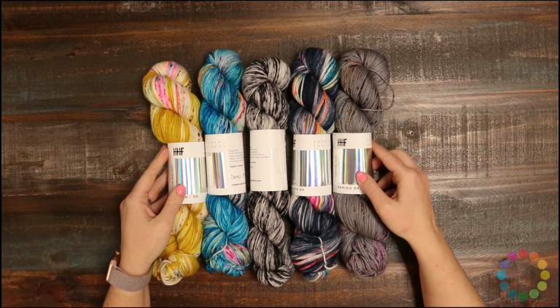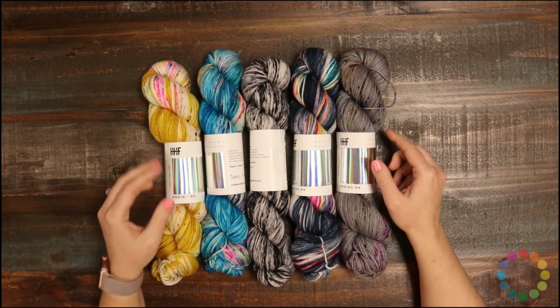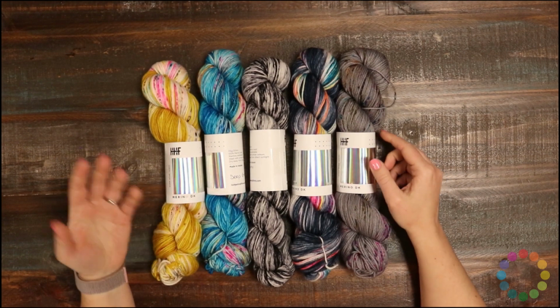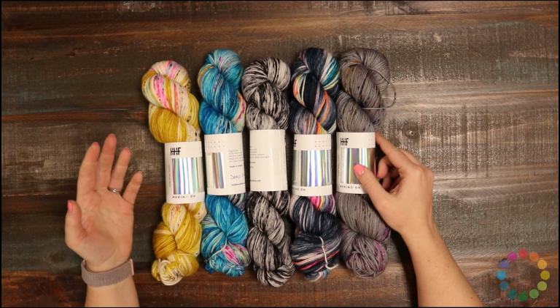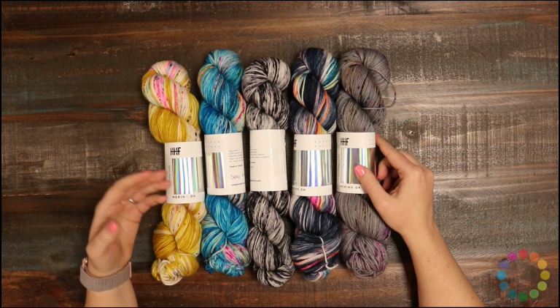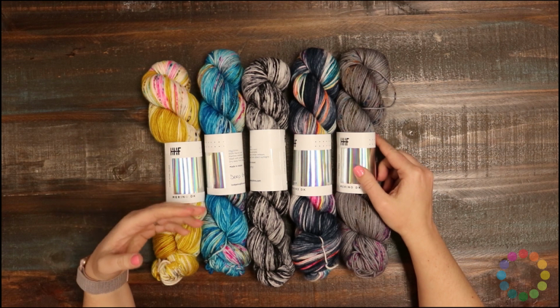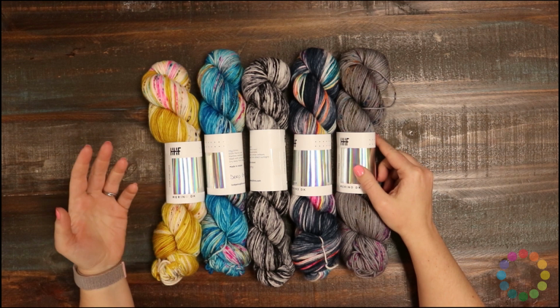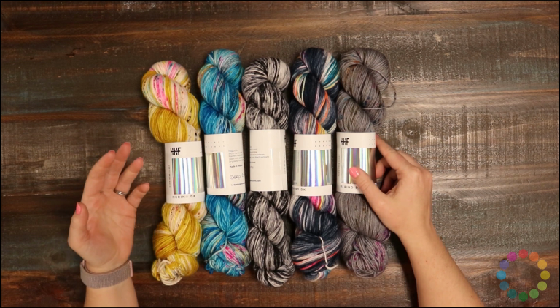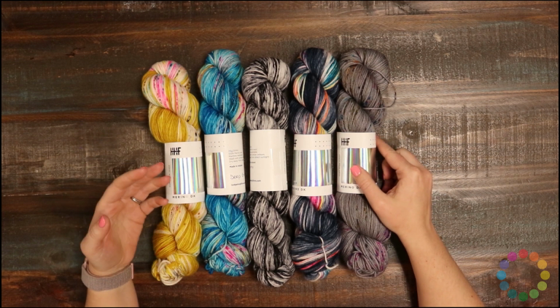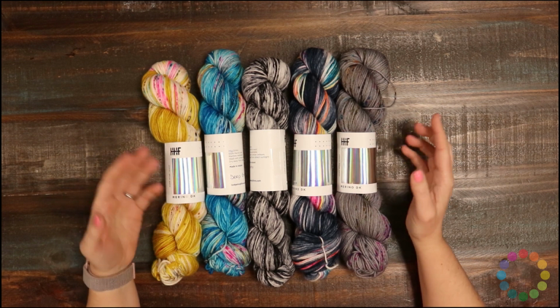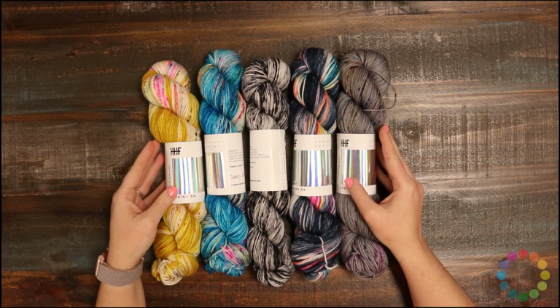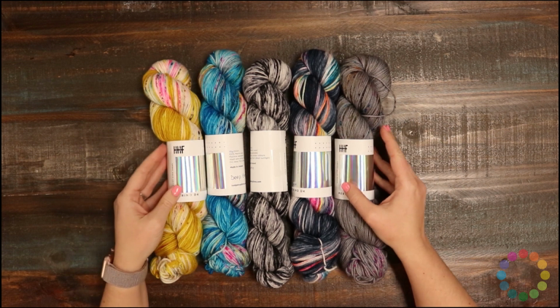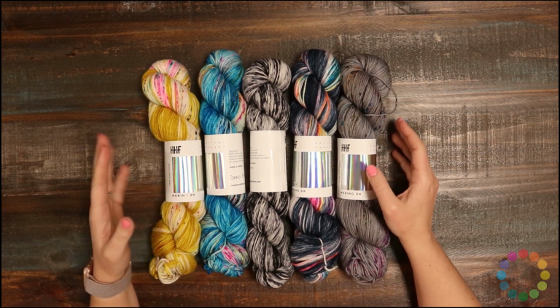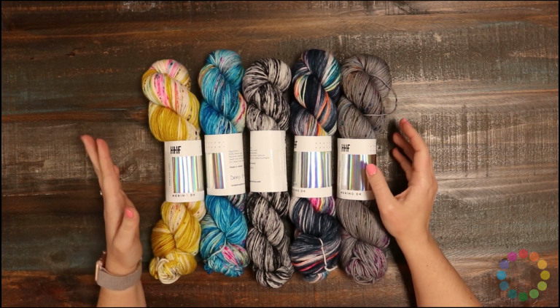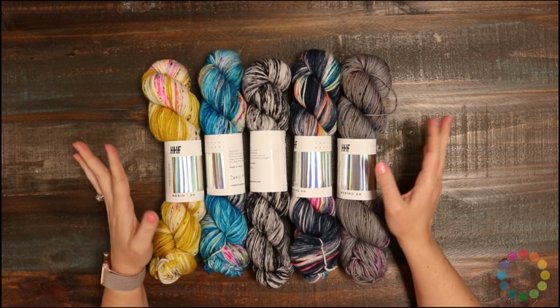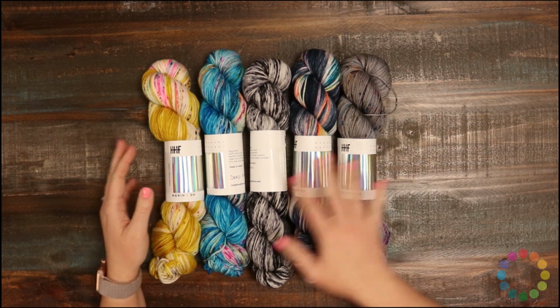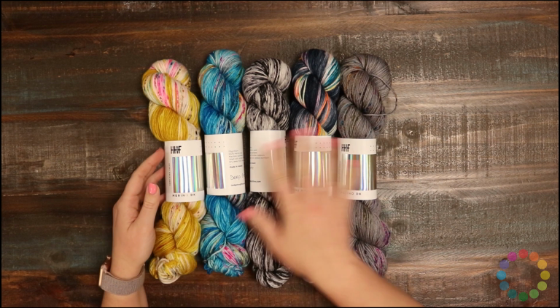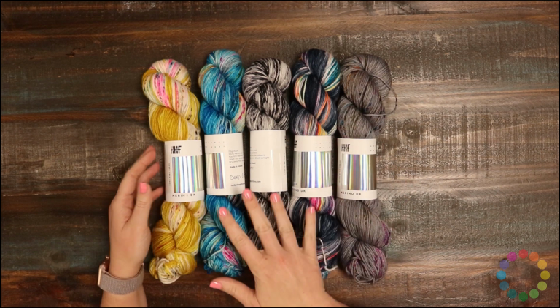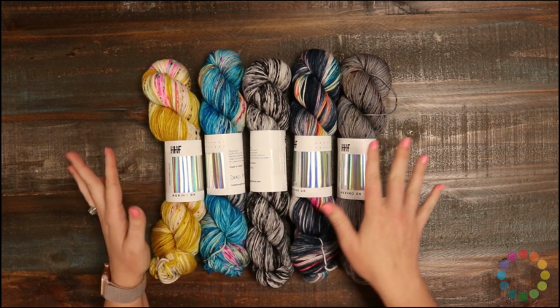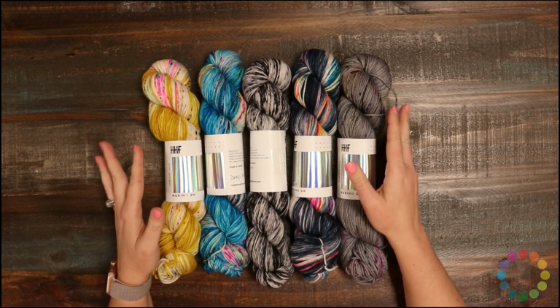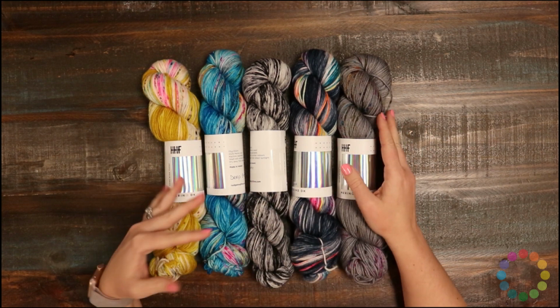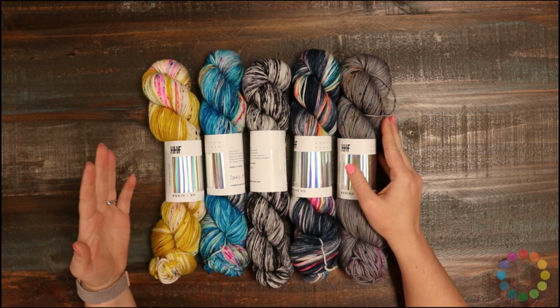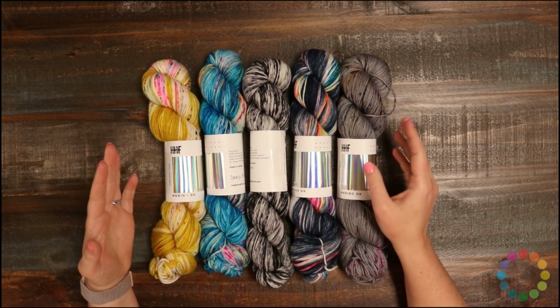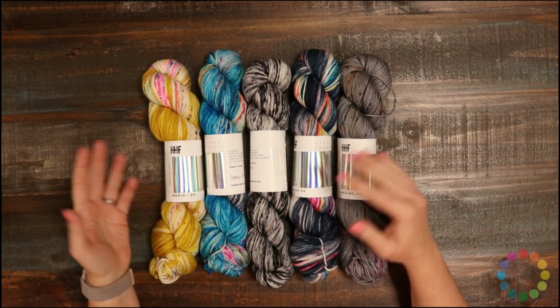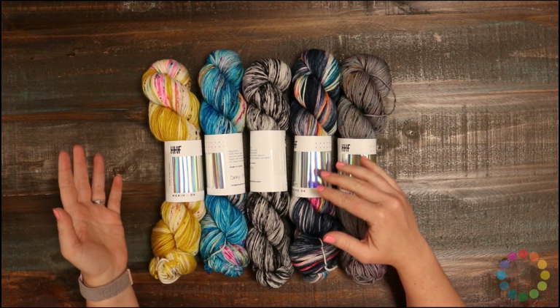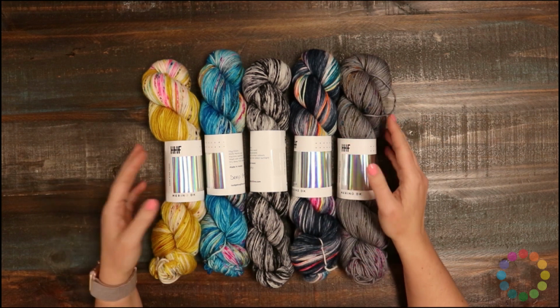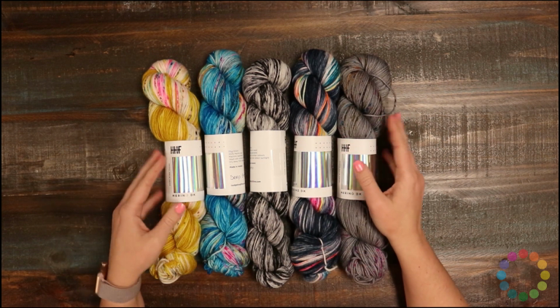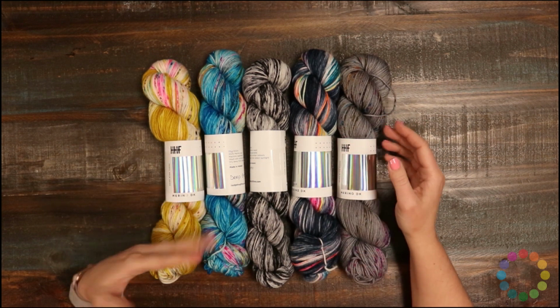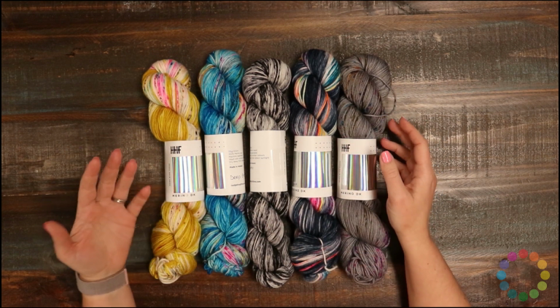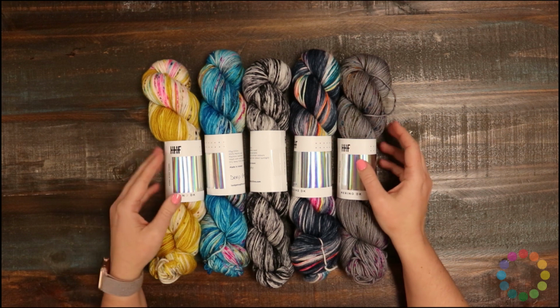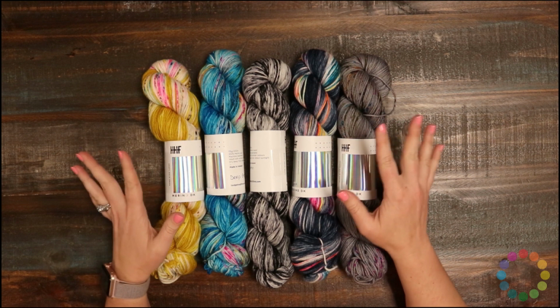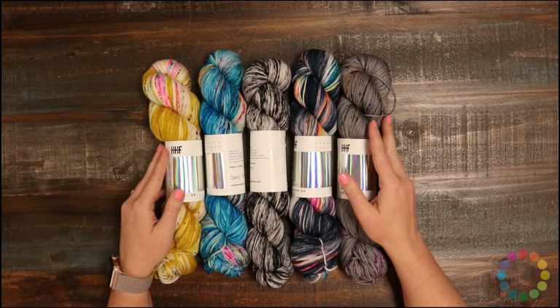You could use it for cables or lace or whatever. Just be mindful of the color you choose, because some of them are pretty wild, so you don't want to lose your stitch definition in the color. But if you pick one of the more semi-solid ones, it would be really great for that.